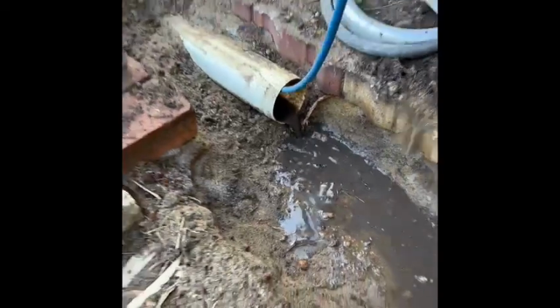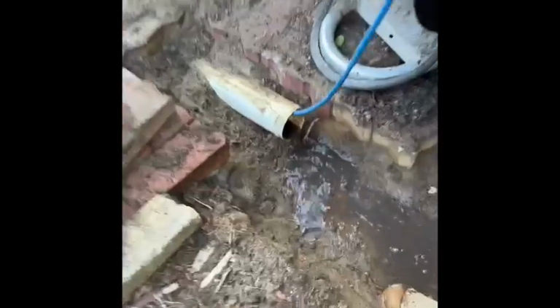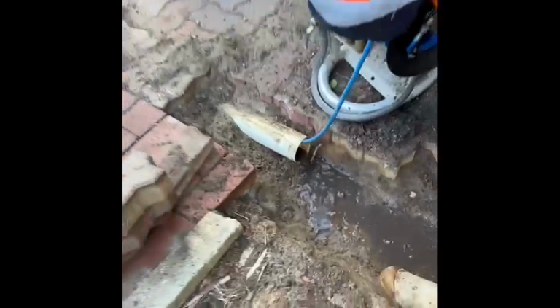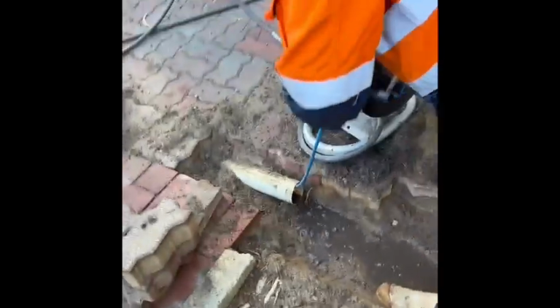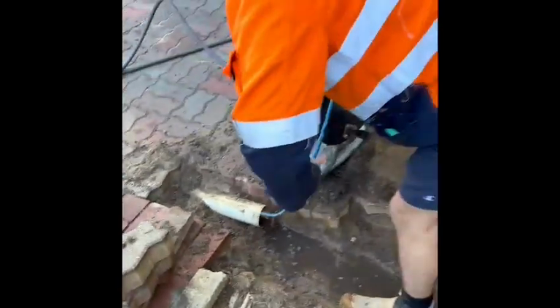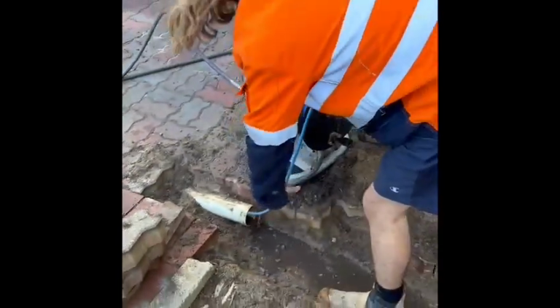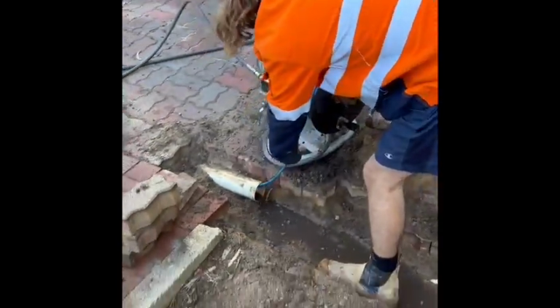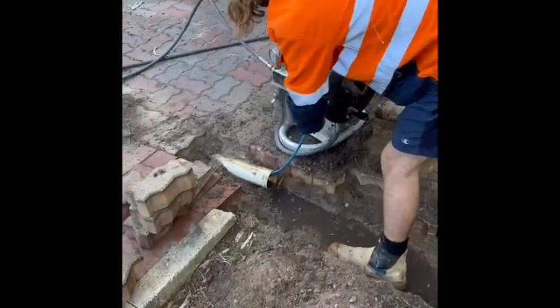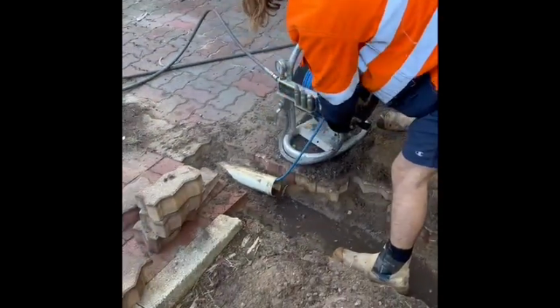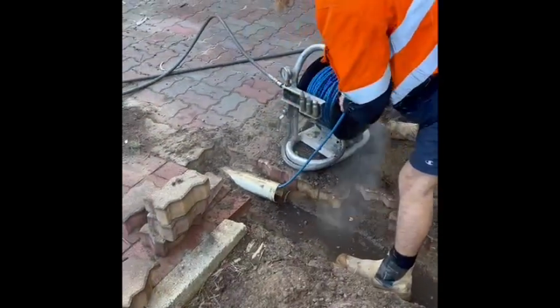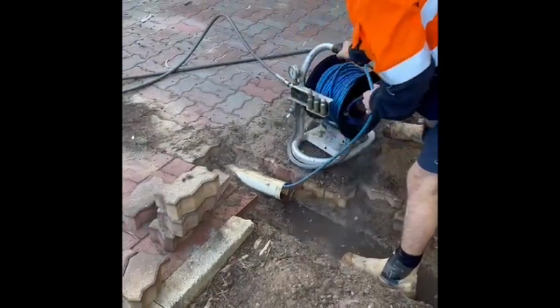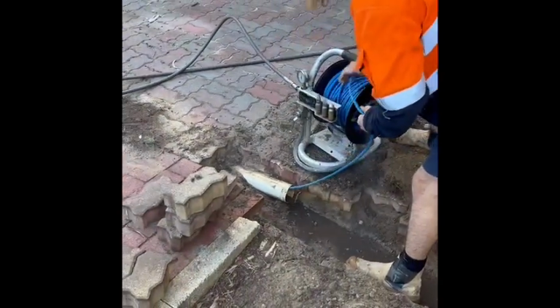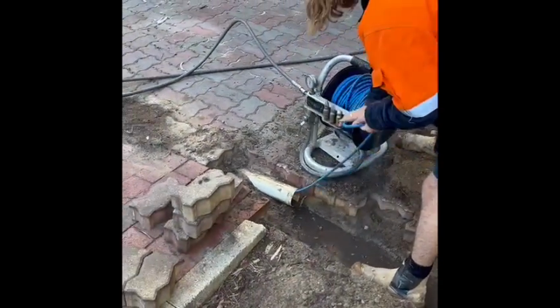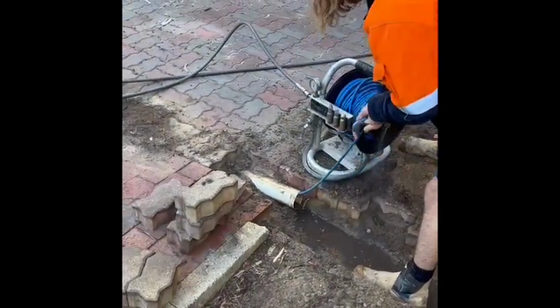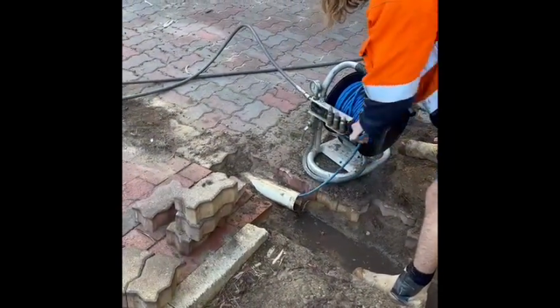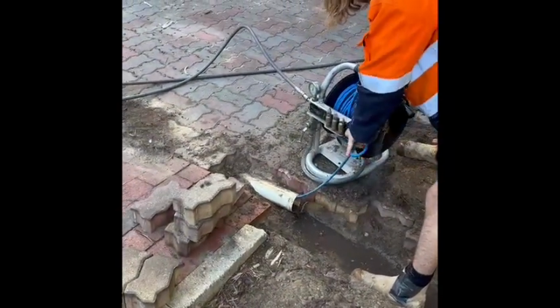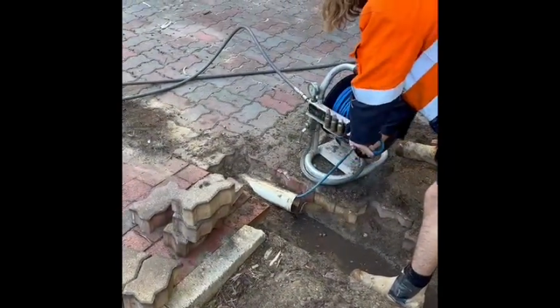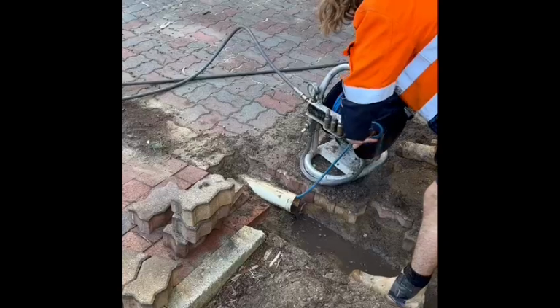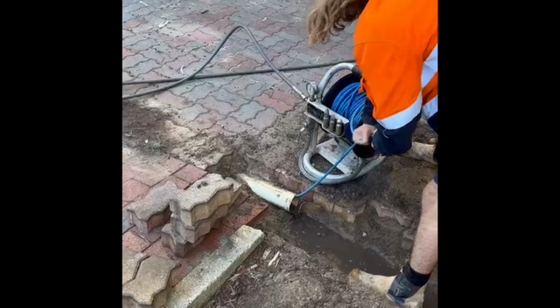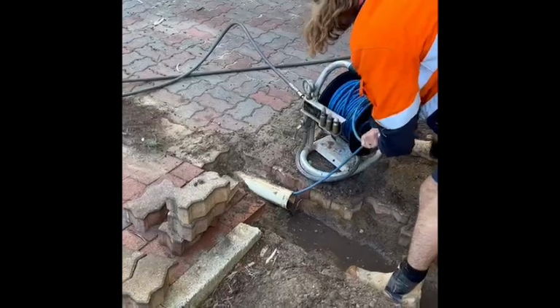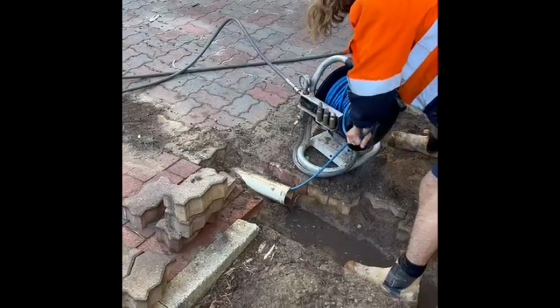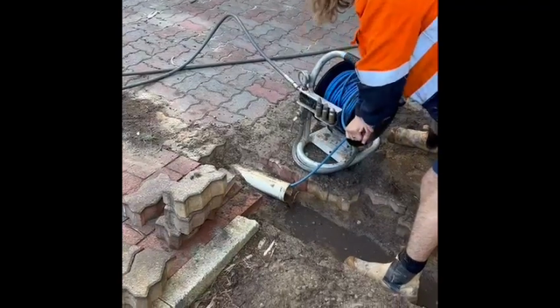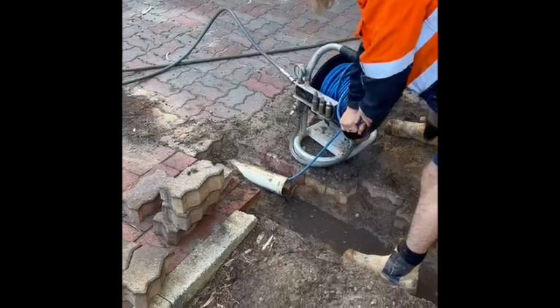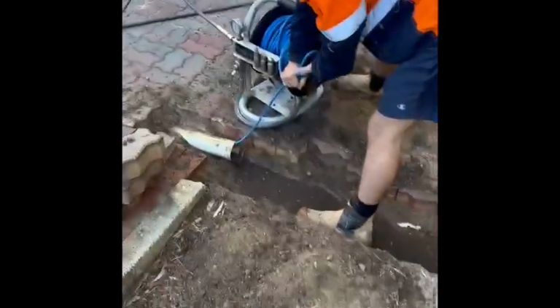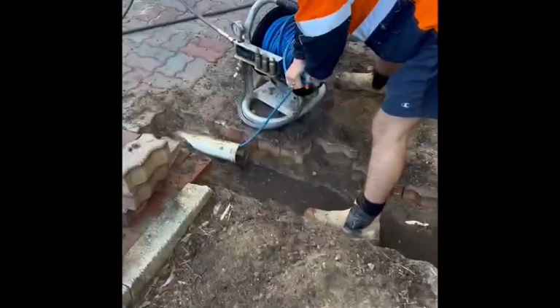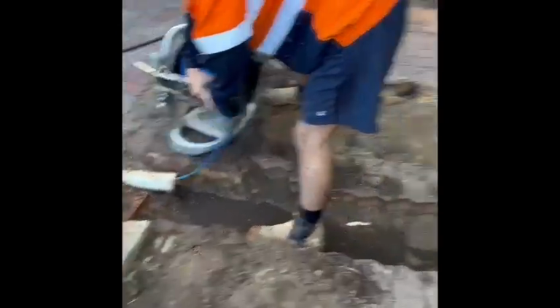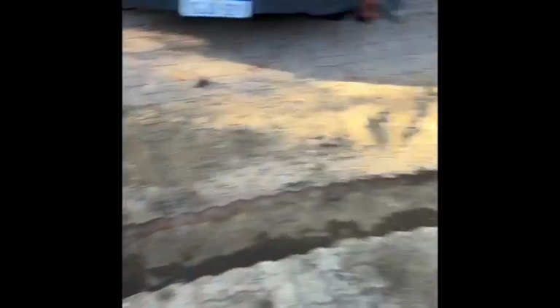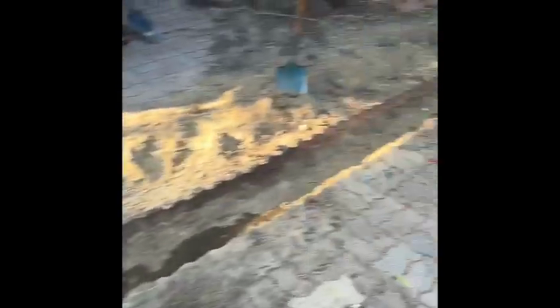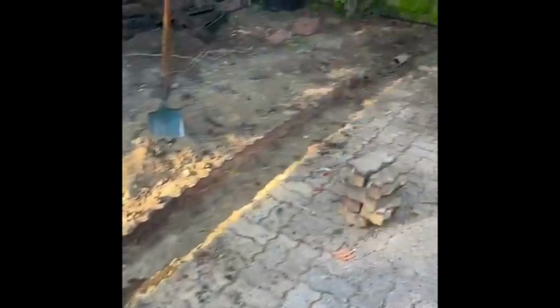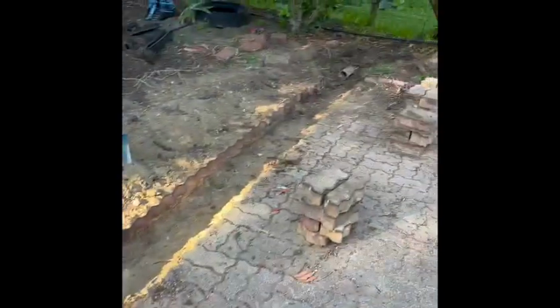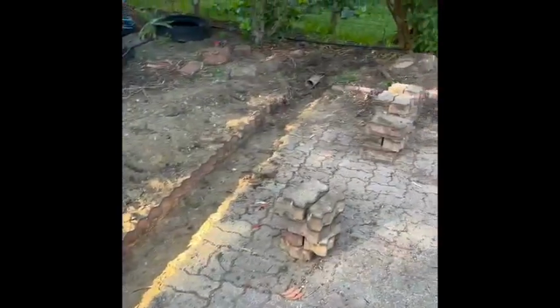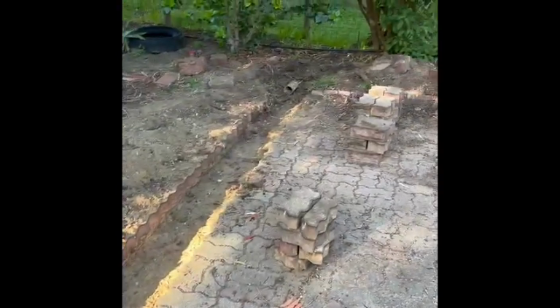We're going to get the sand and tree roots all smashed up in there and coming out. Now we're going to do that section there.